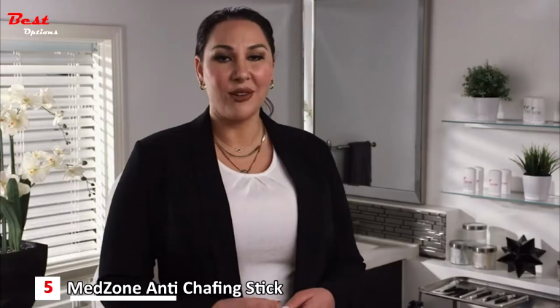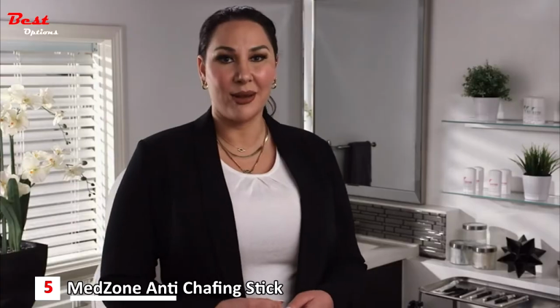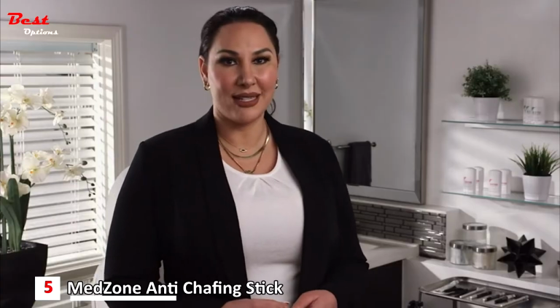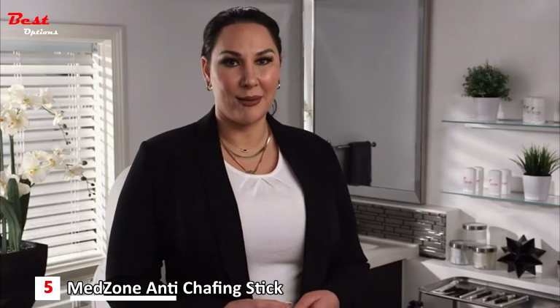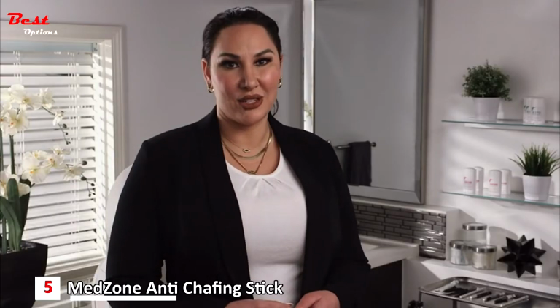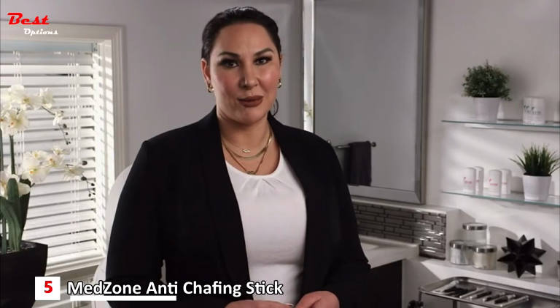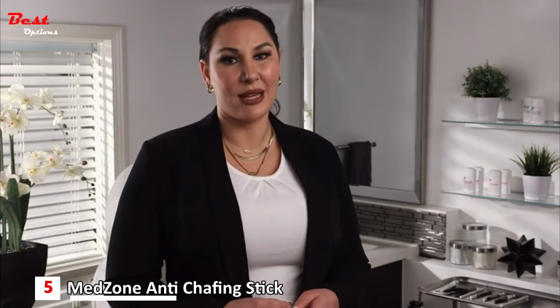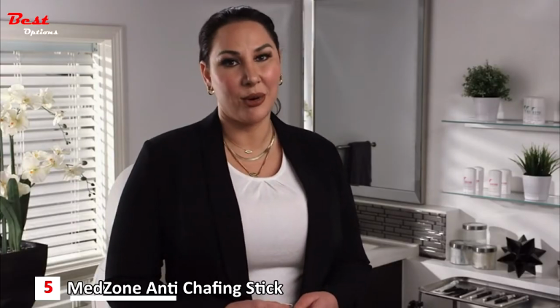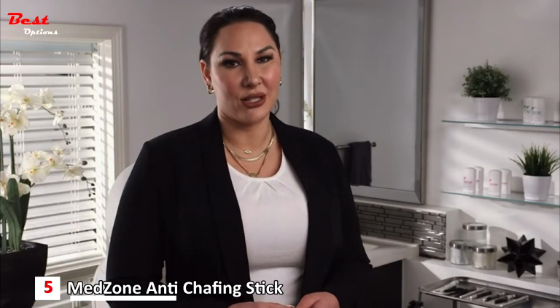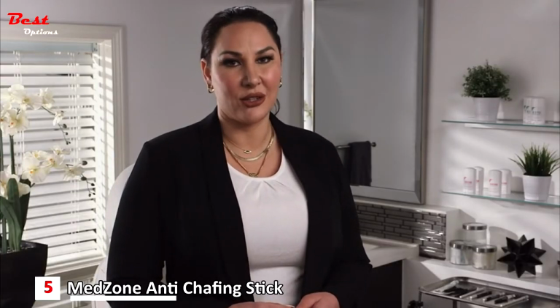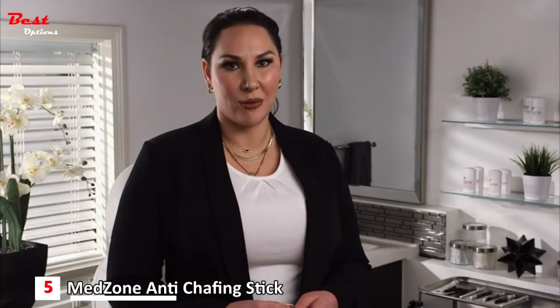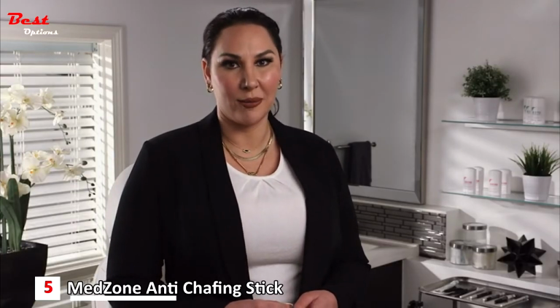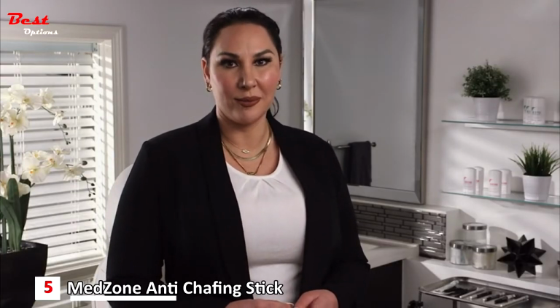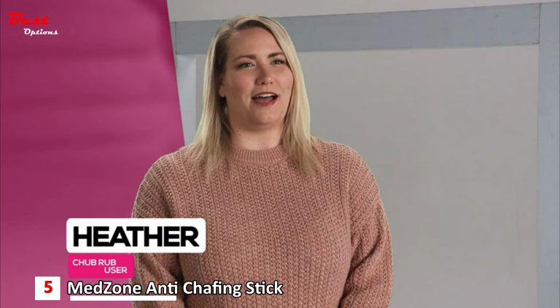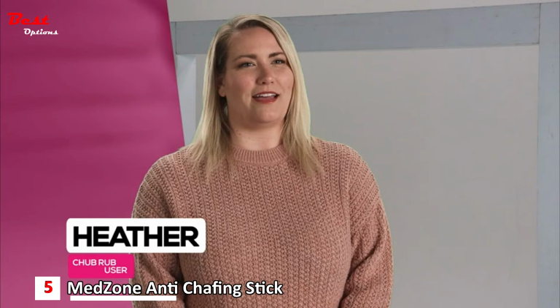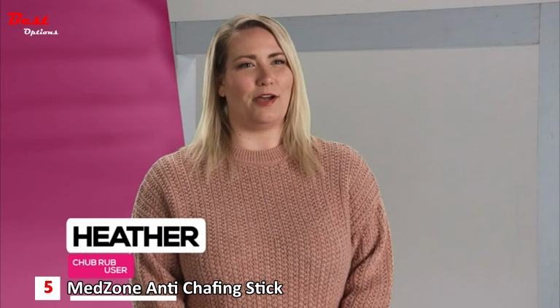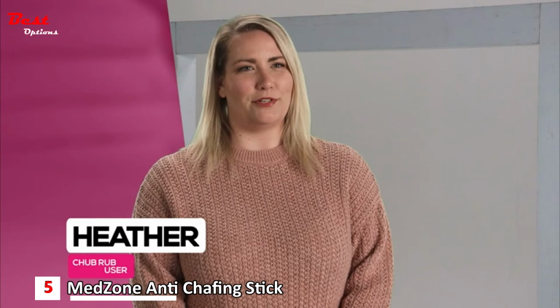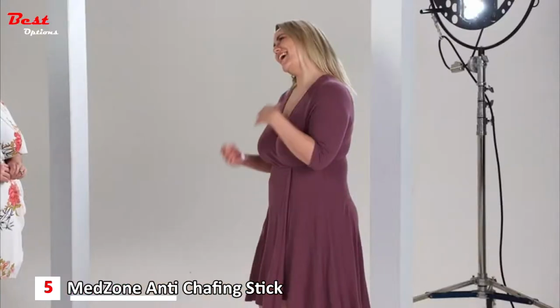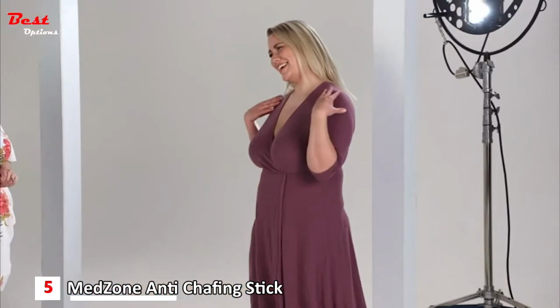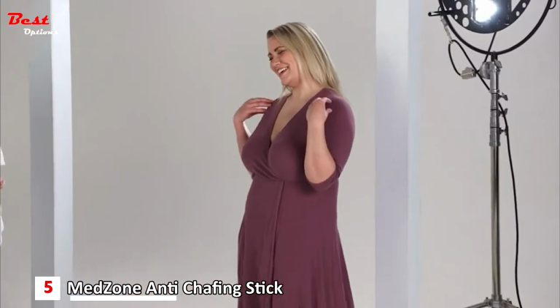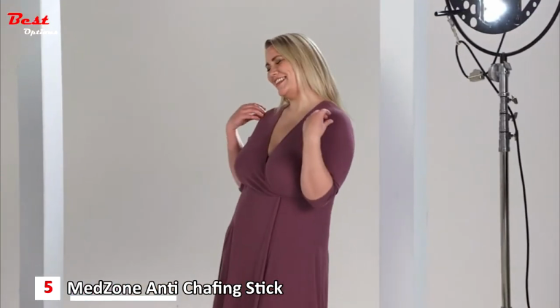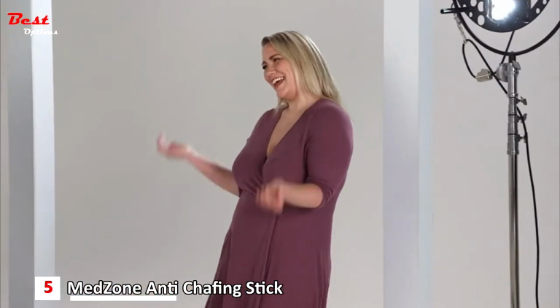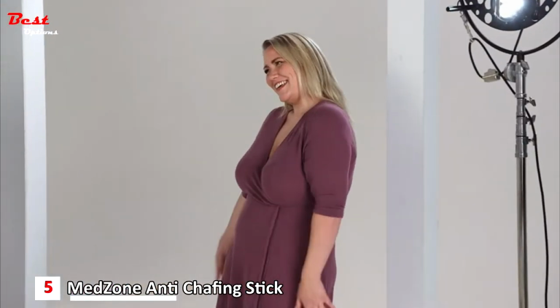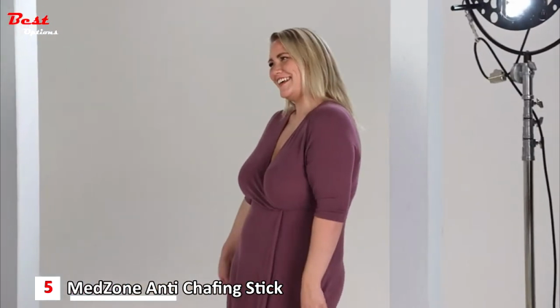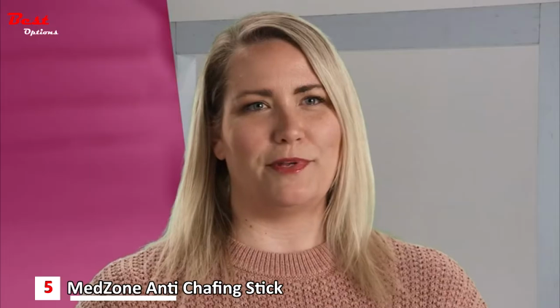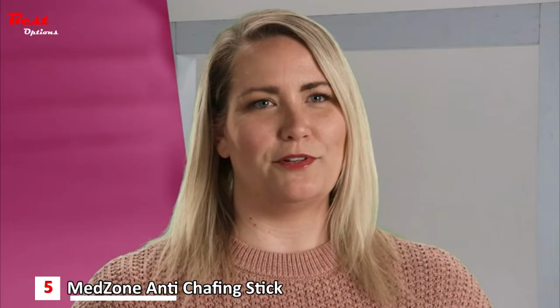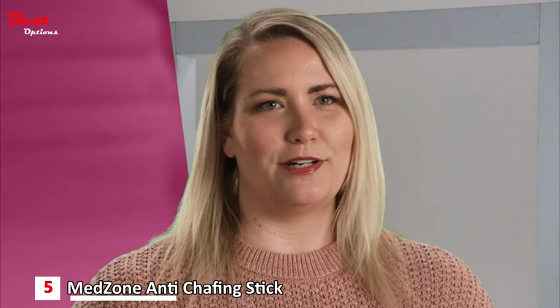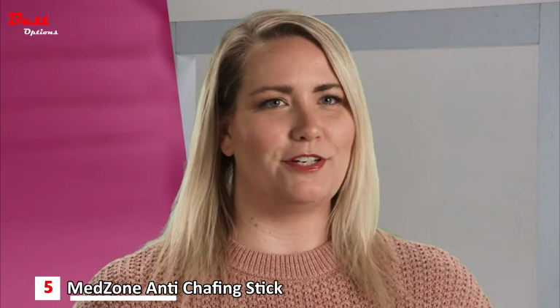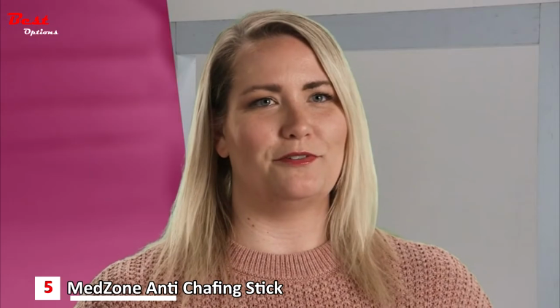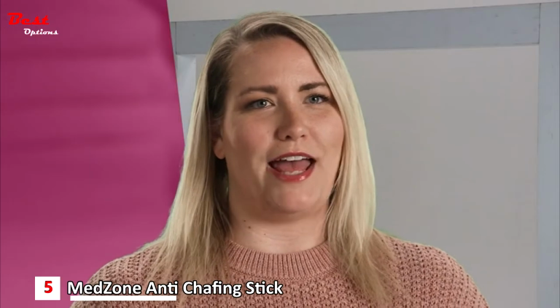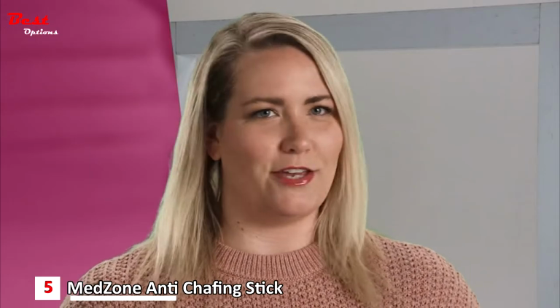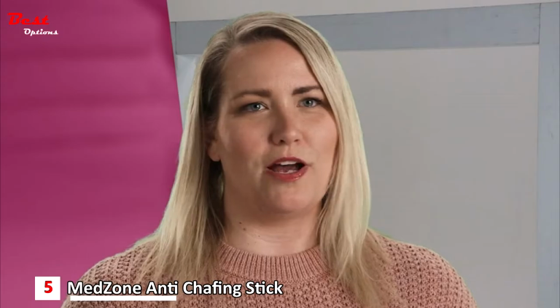I recommend it to my patients because I personally use Chub Rub. I had the opportunity to try it and I fell in love. Chub Rub gives you the freedom to do anything you want.